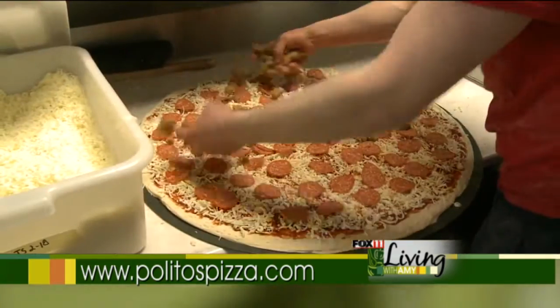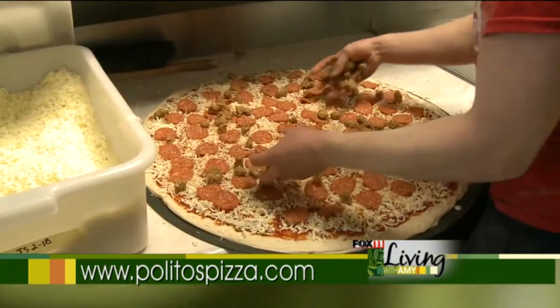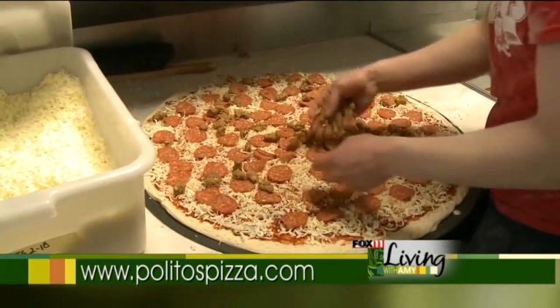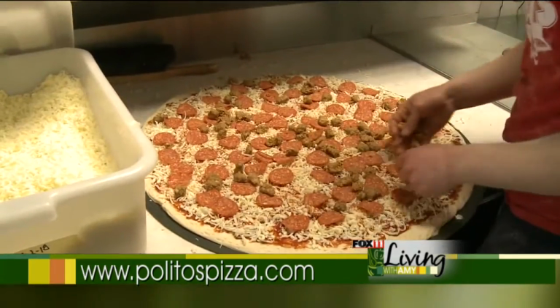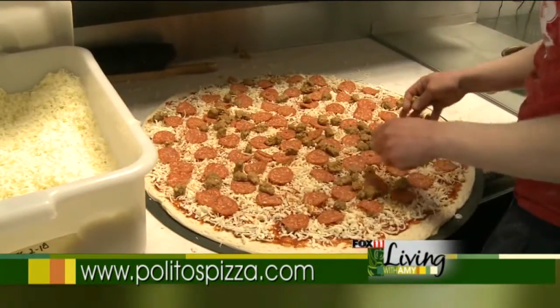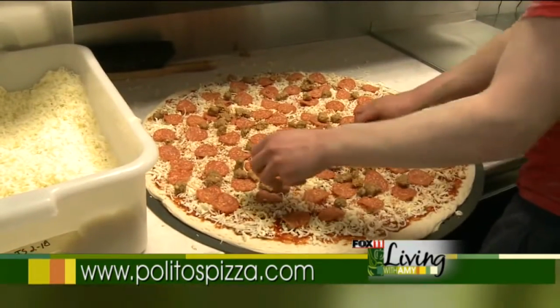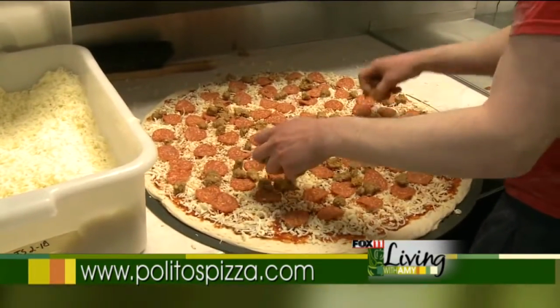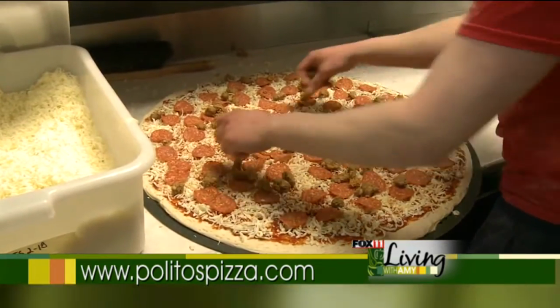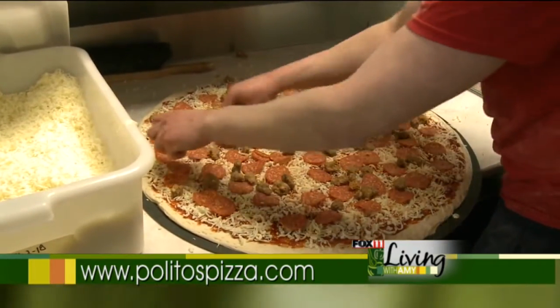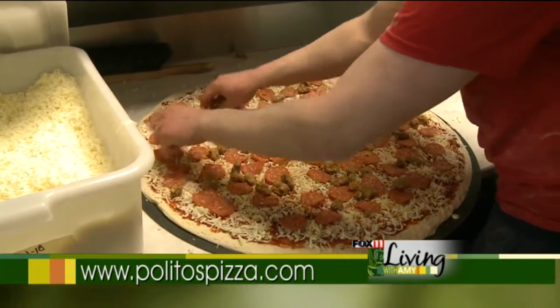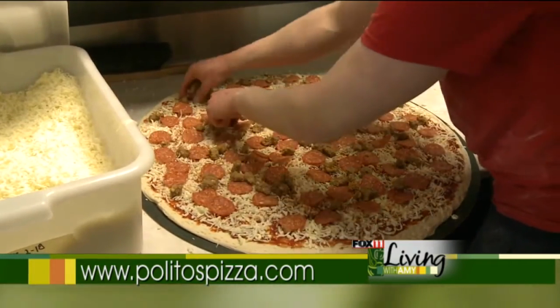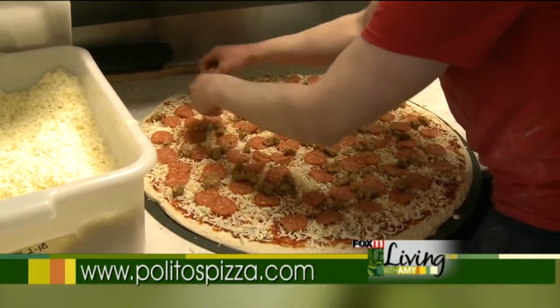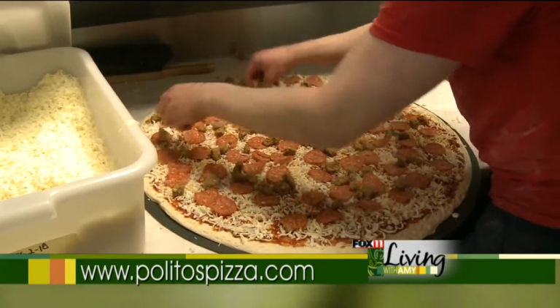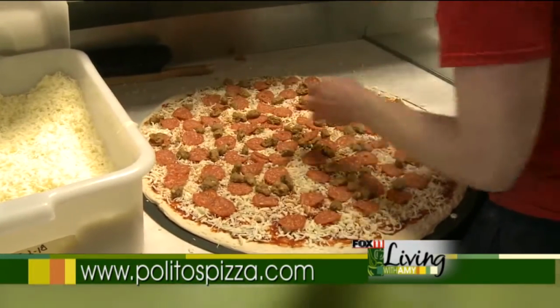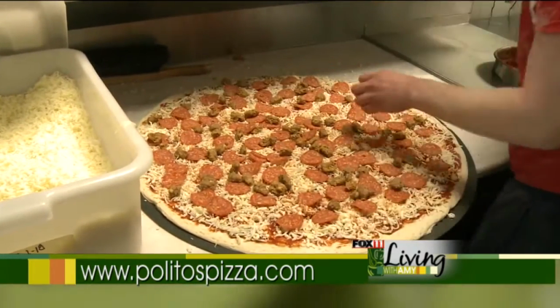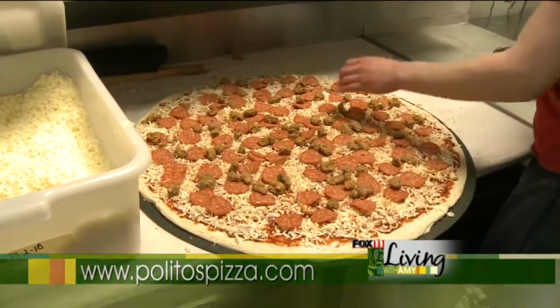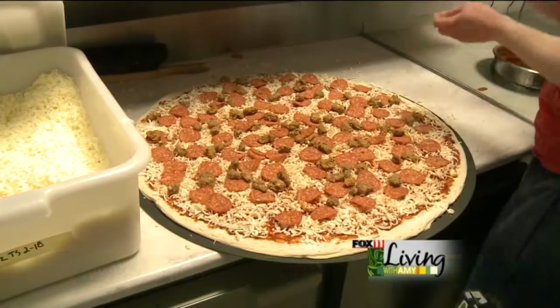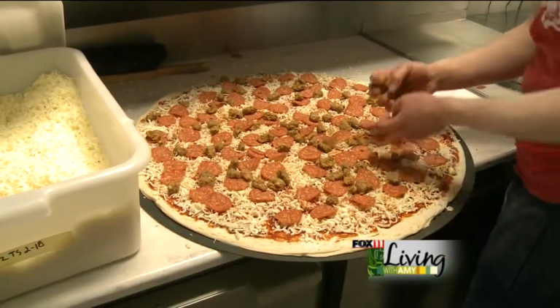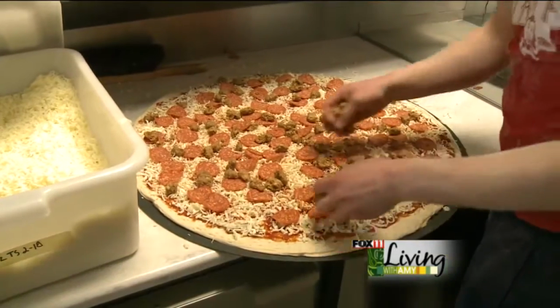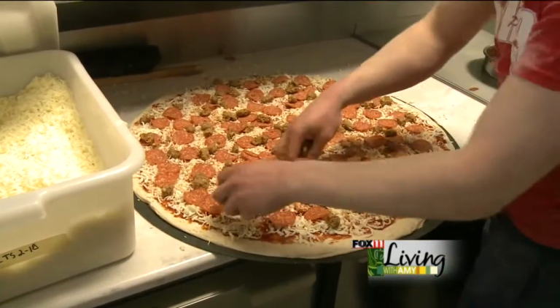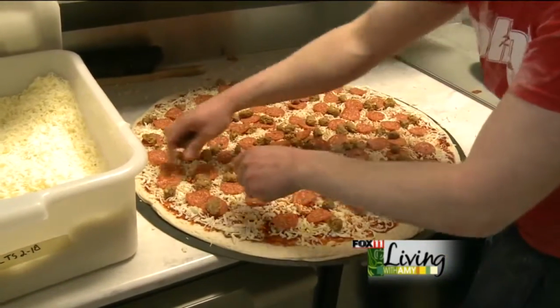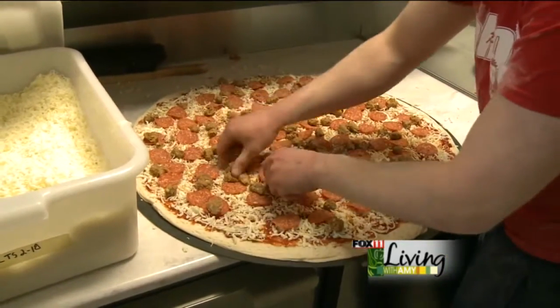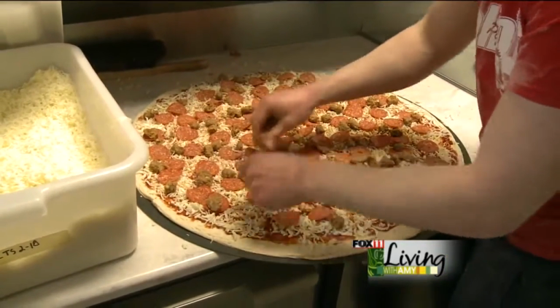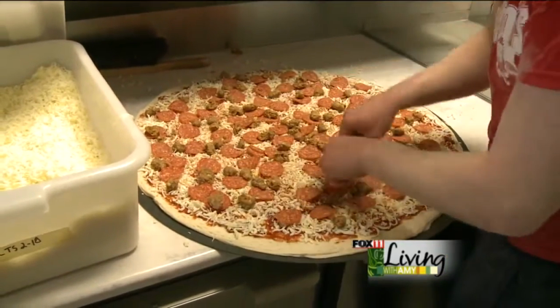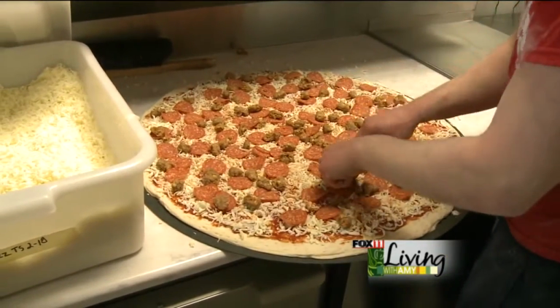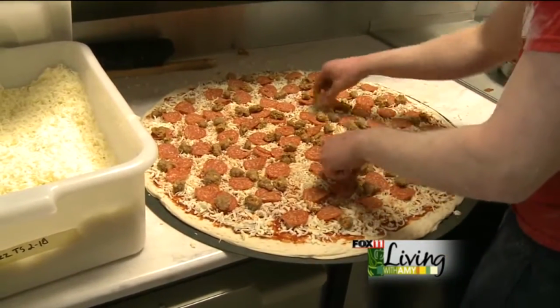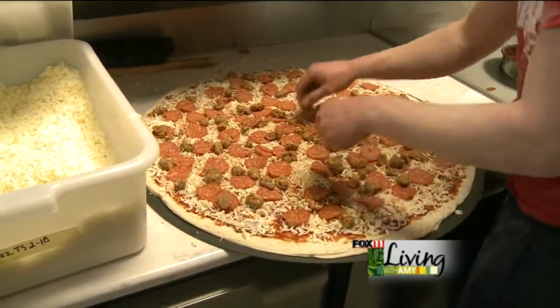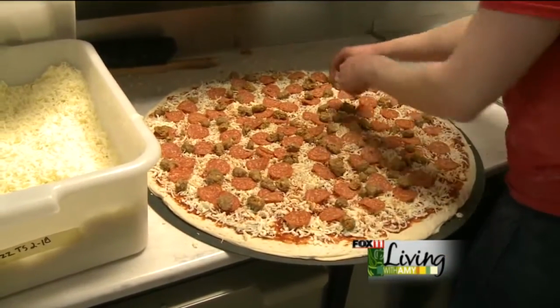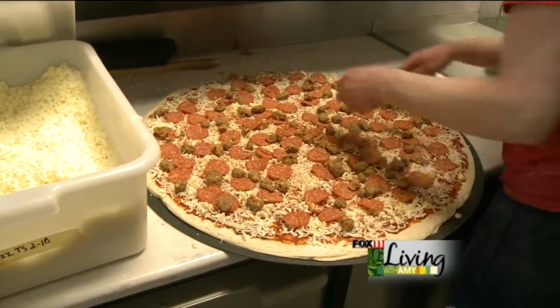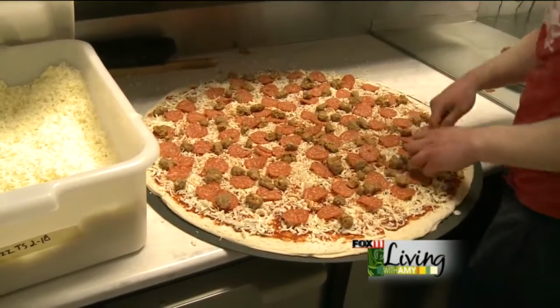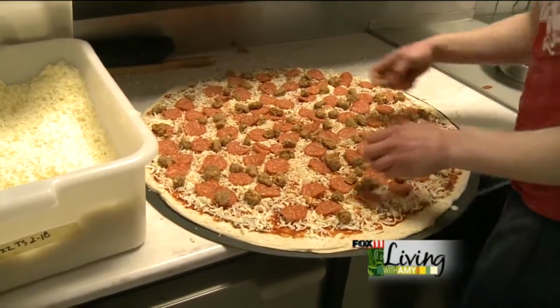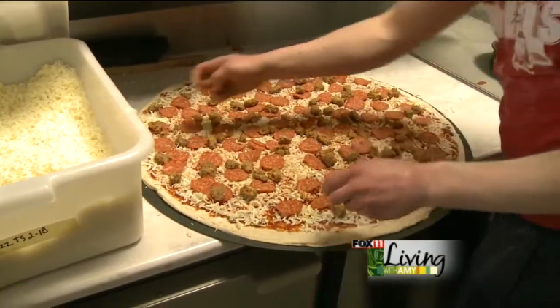Our monster pizza originally started off as a challenge. It's a 28-inch, 12-pound pizza, but you can get it made however you want. Usually people get it for birthday parties or other special events.